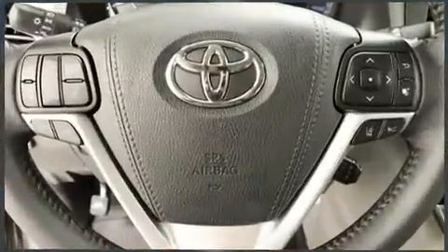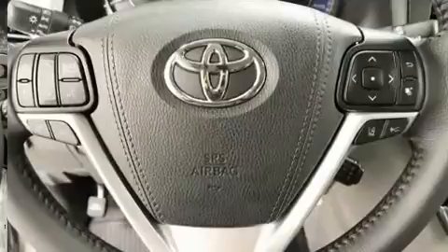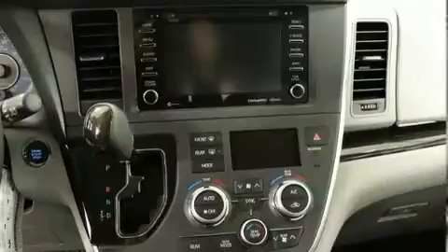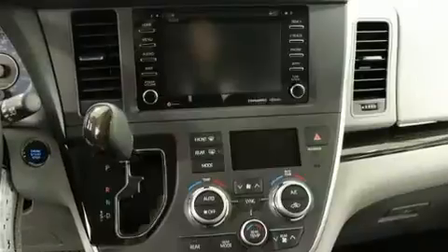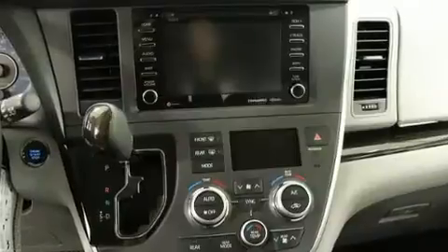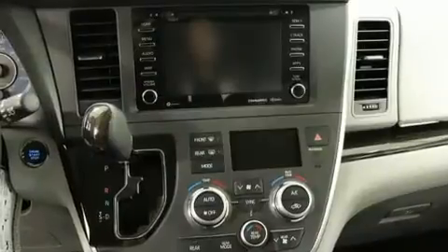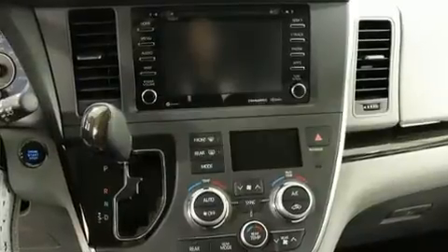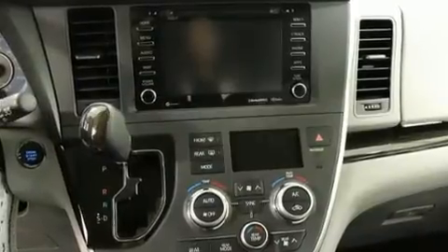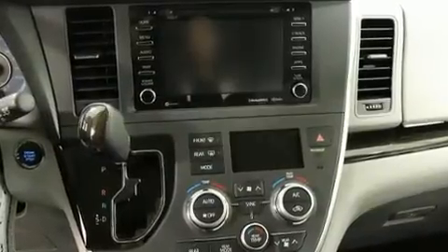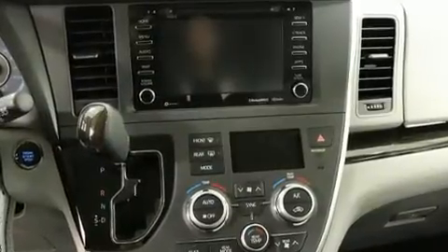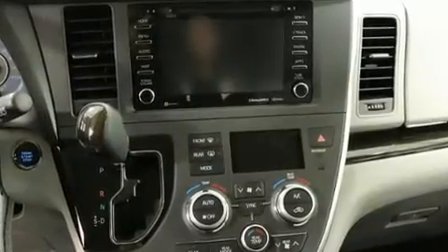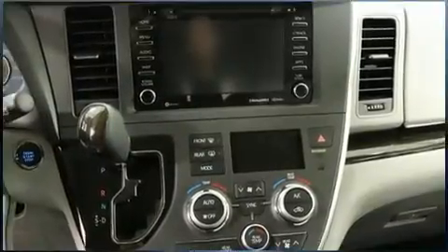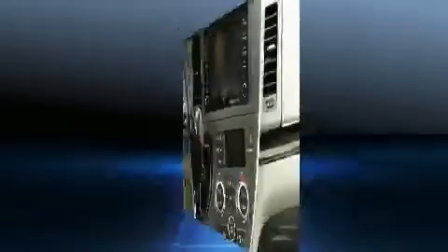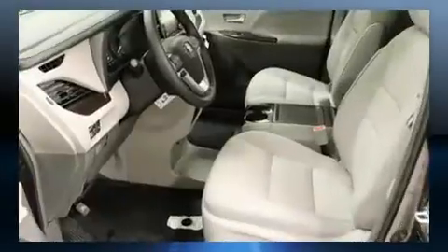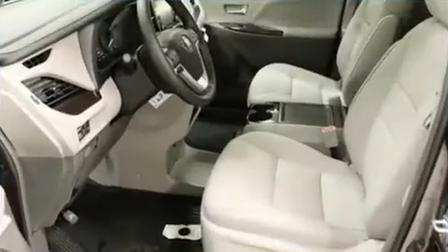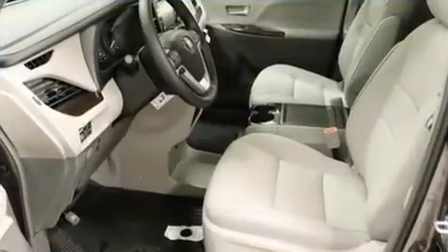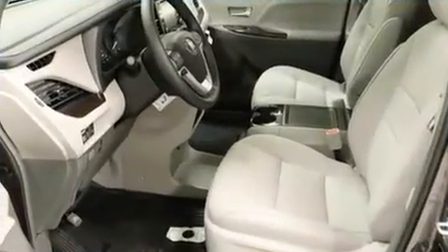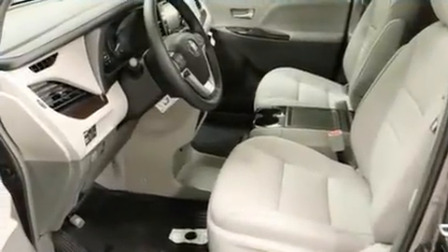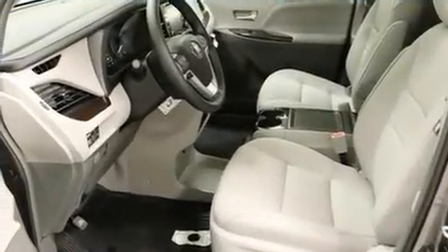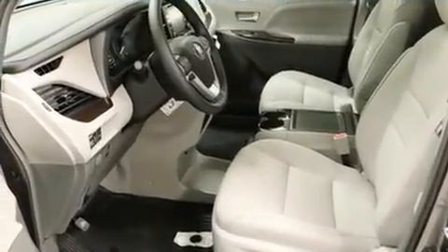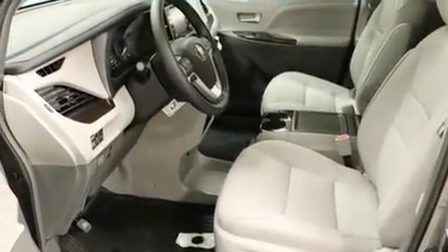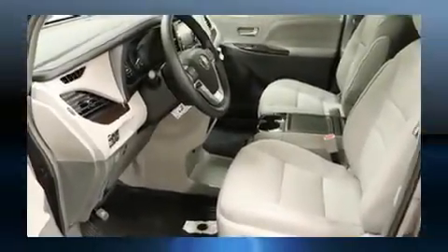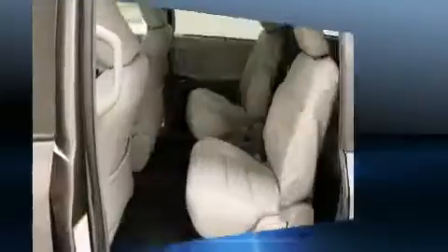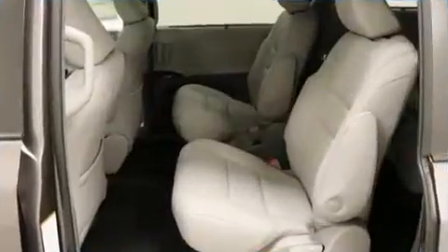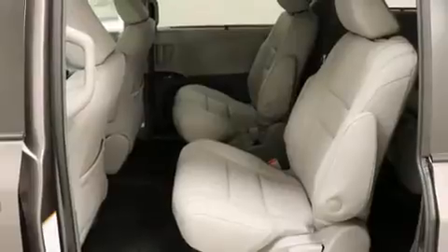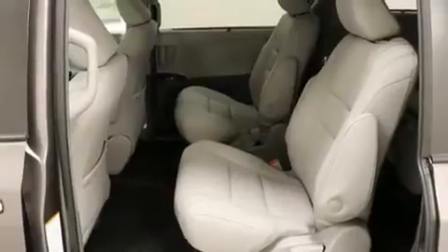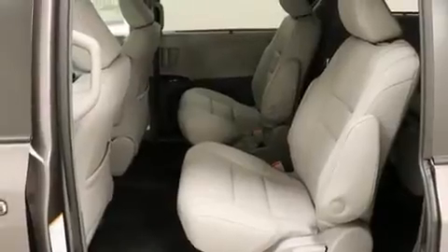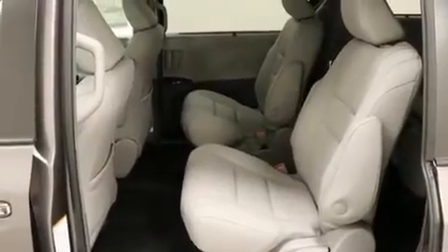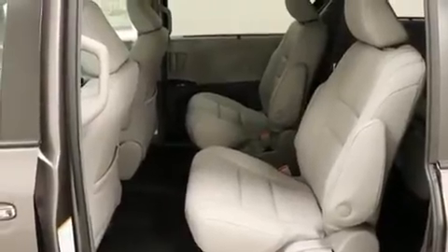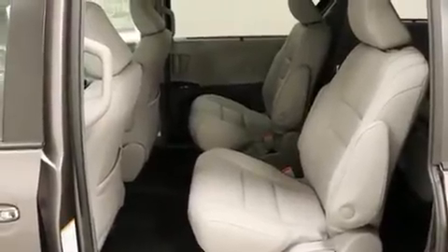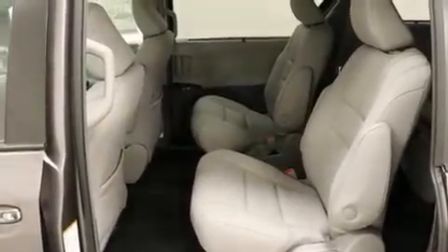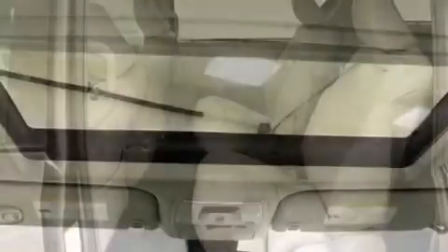Toyota also prioritized safety and security by including dual front impact airbags, head curtain airbags, traction control, brake assist, ignition disabling, and four-wheel disc brakes with ABS.